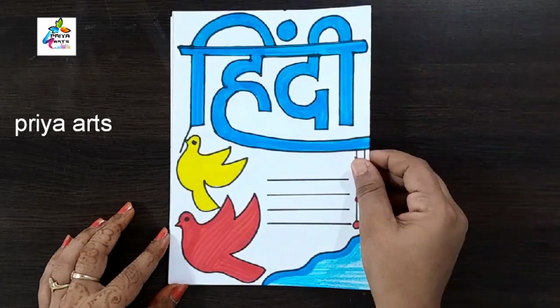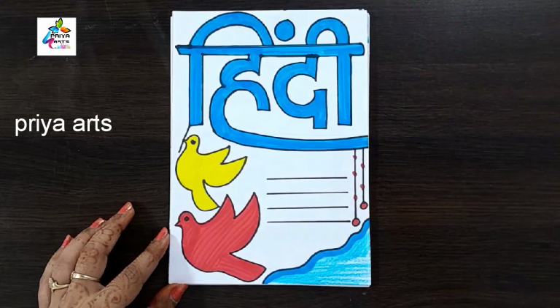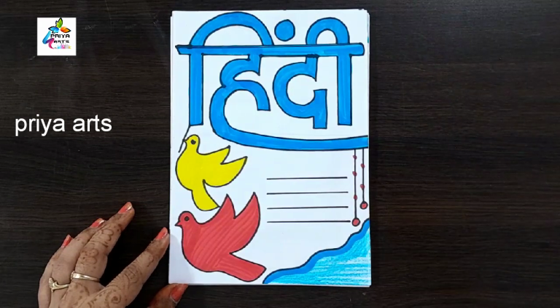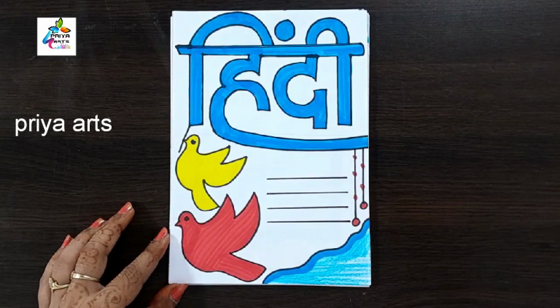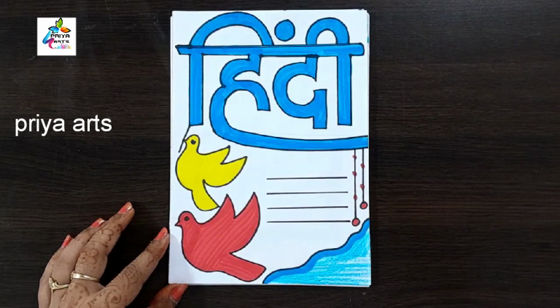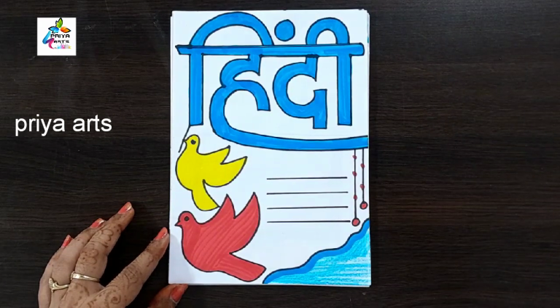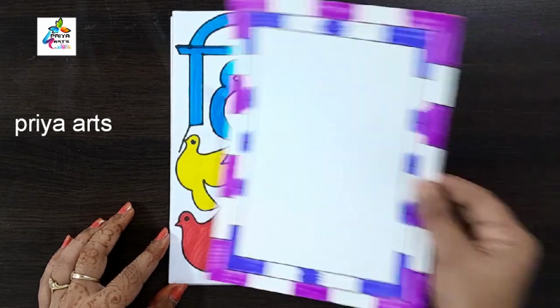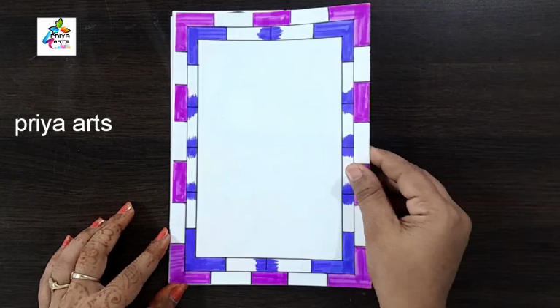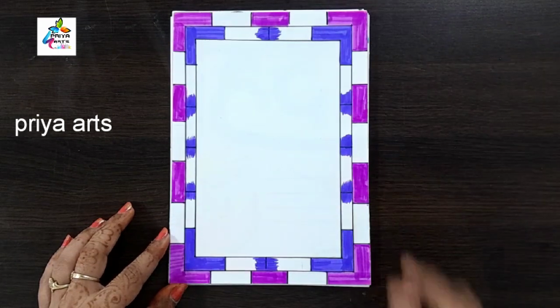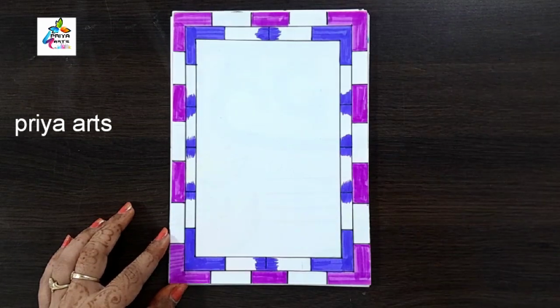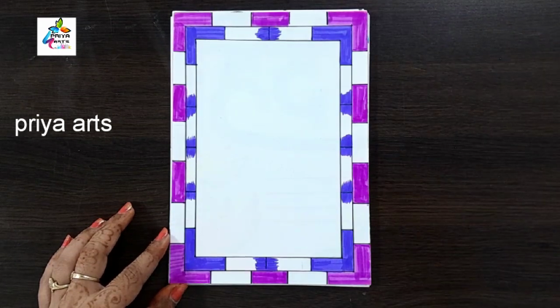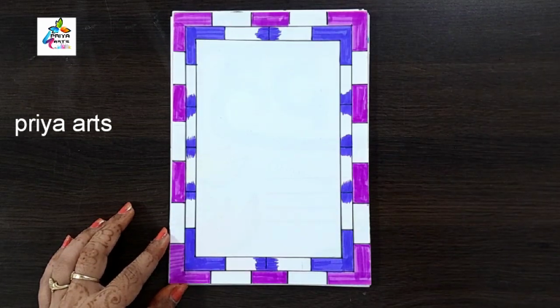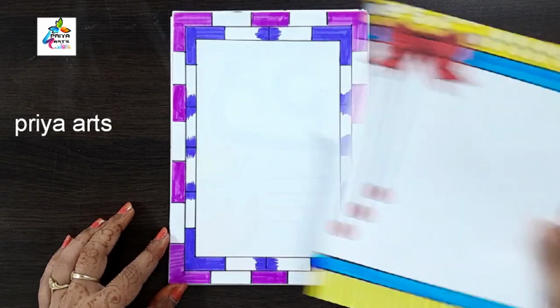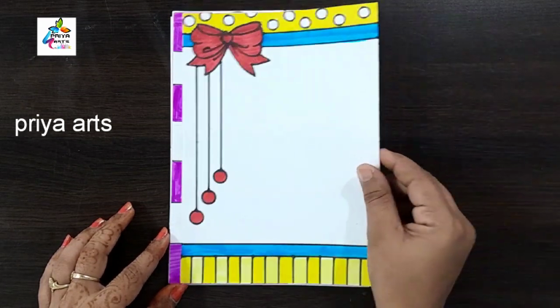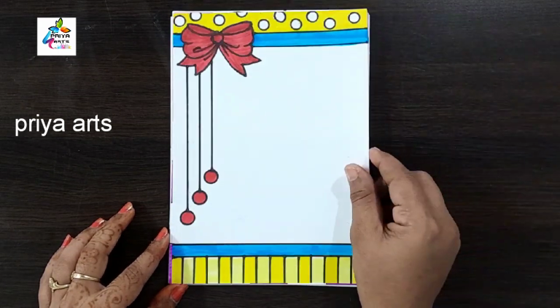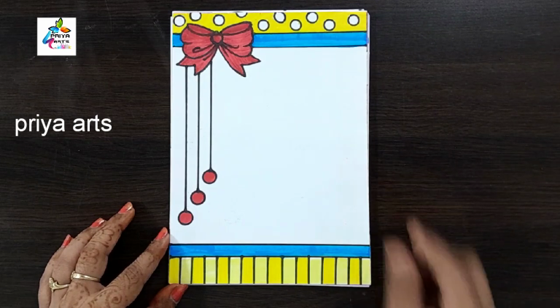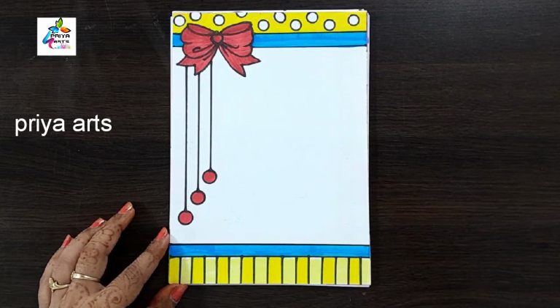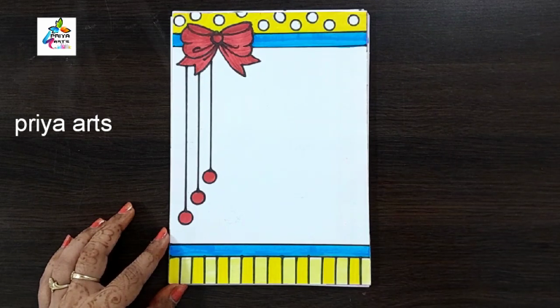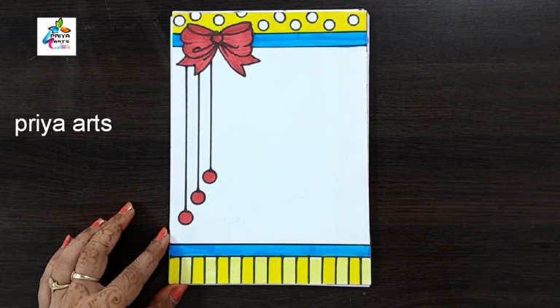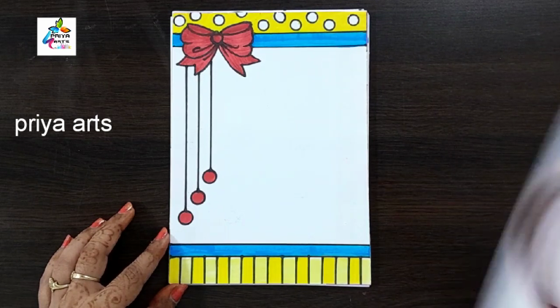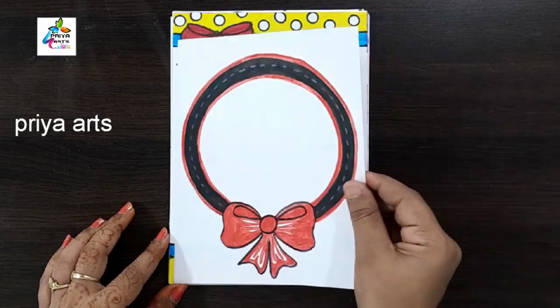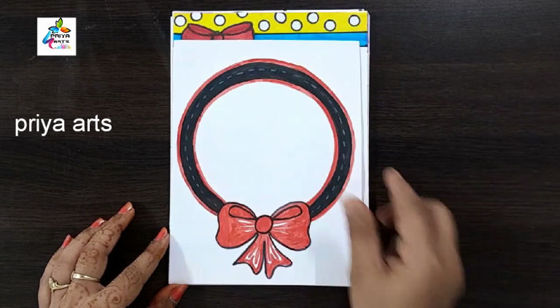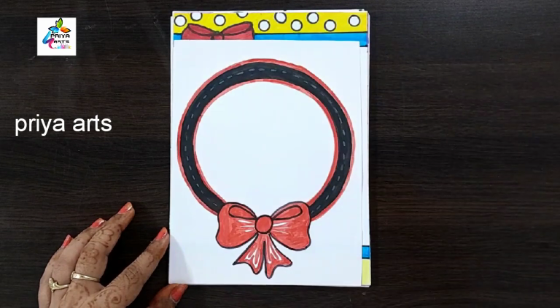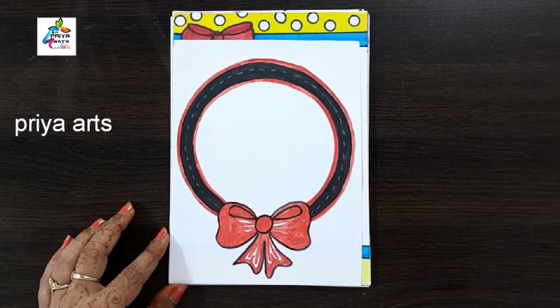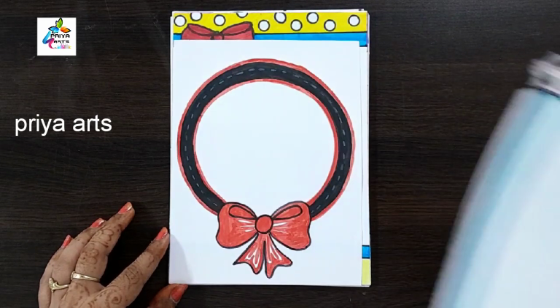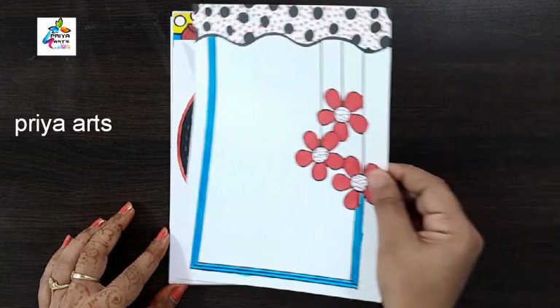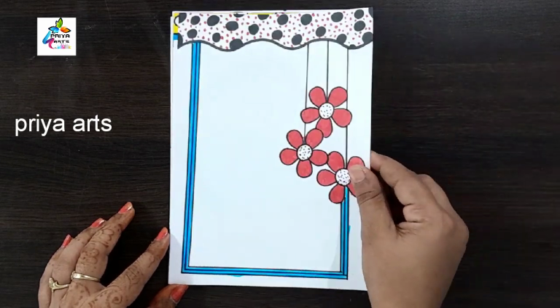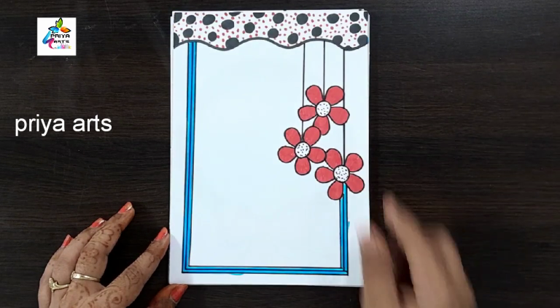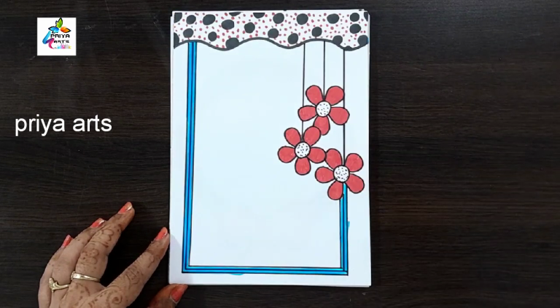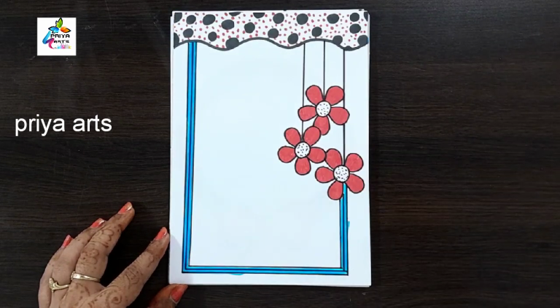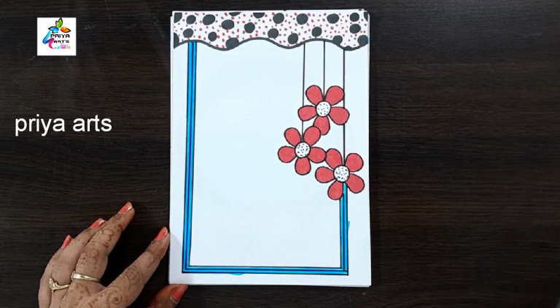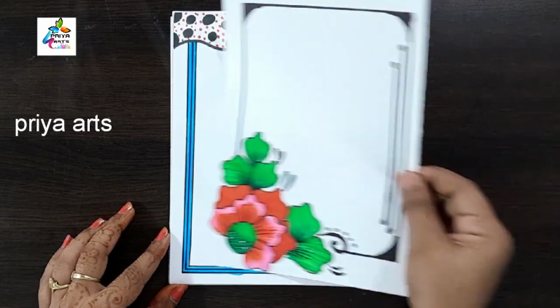Hindi cover page design. Pink and blue color combination. Ribbon border design. Cover border design.